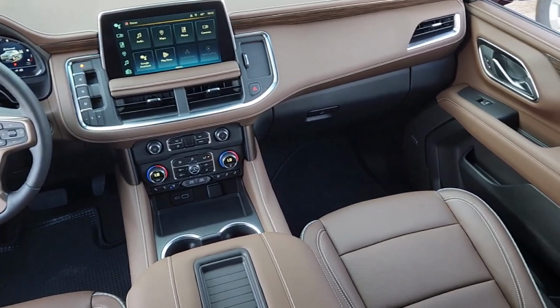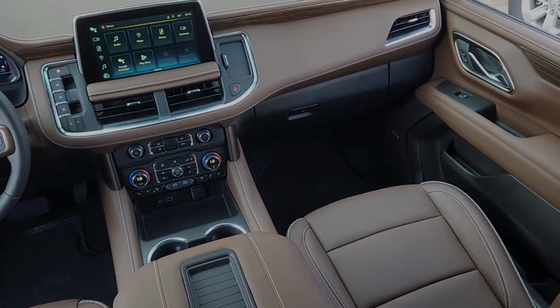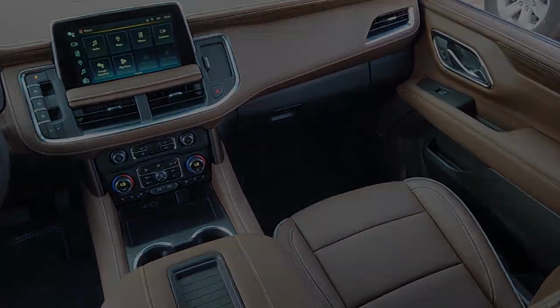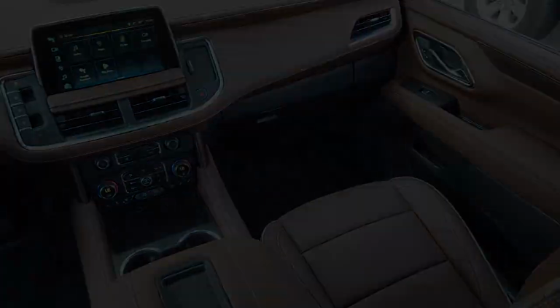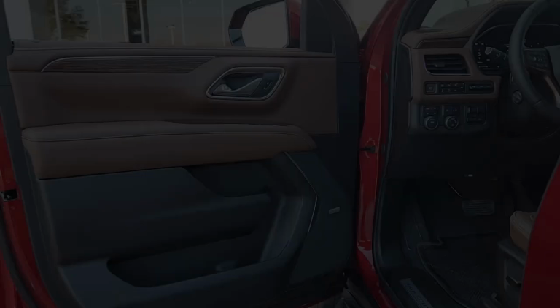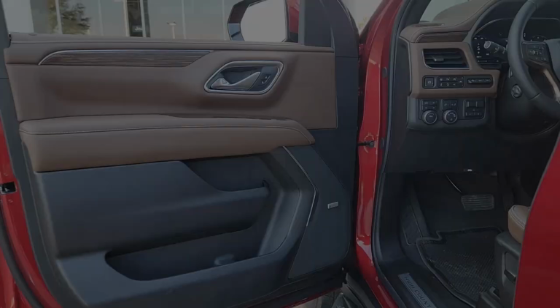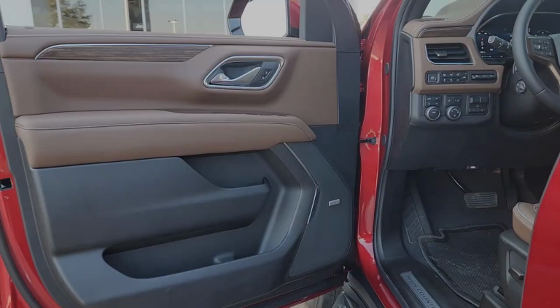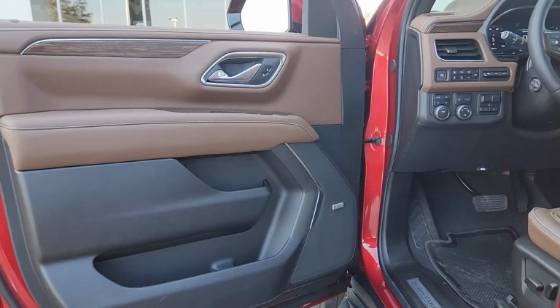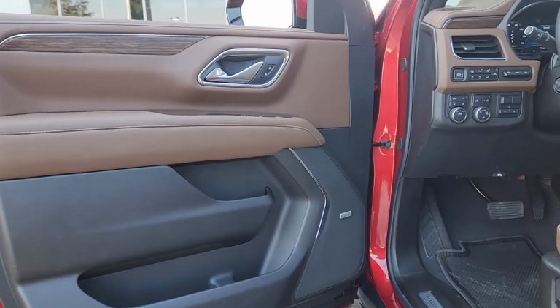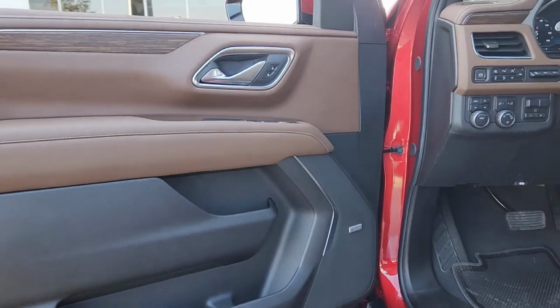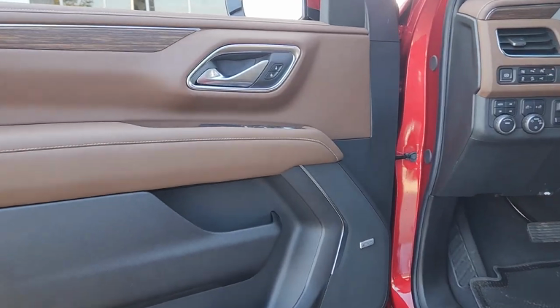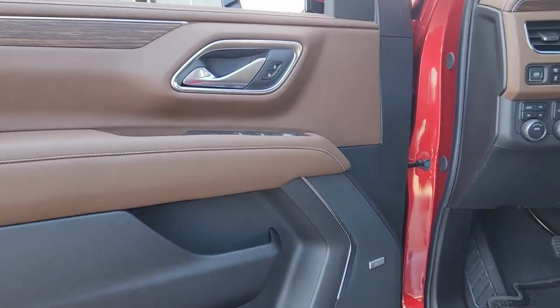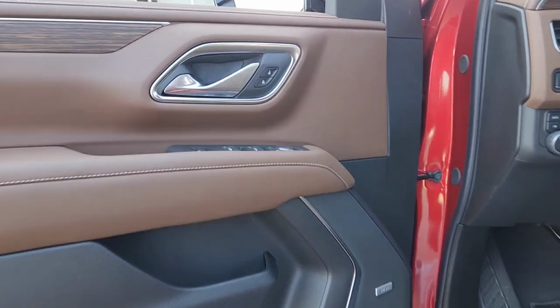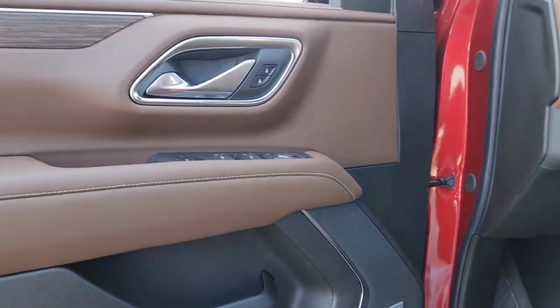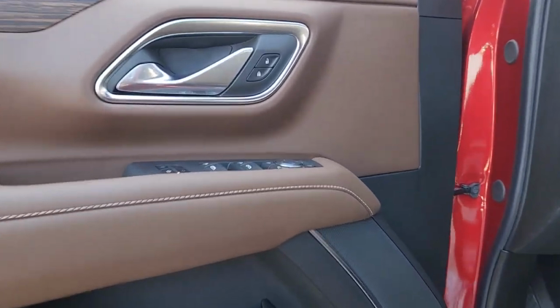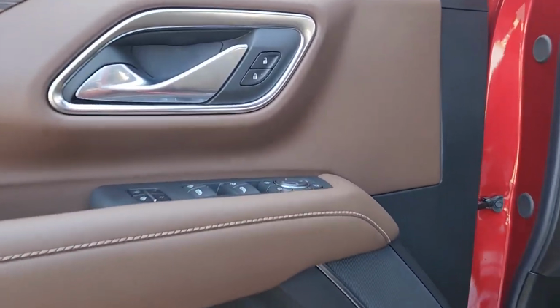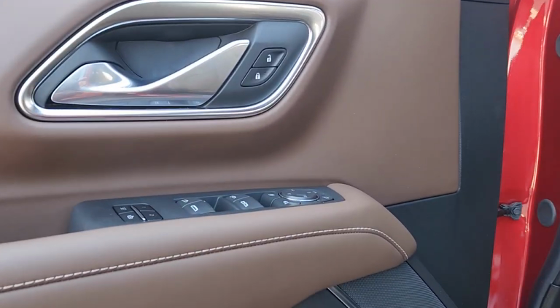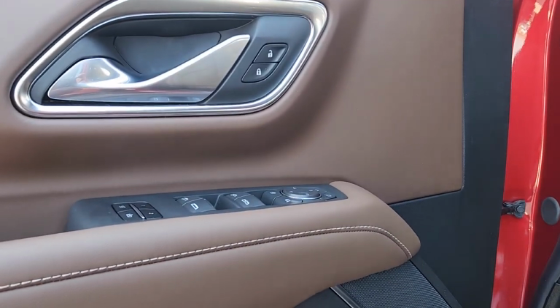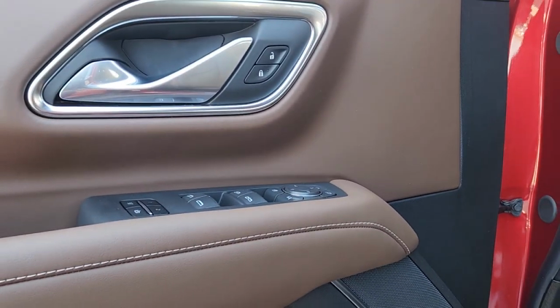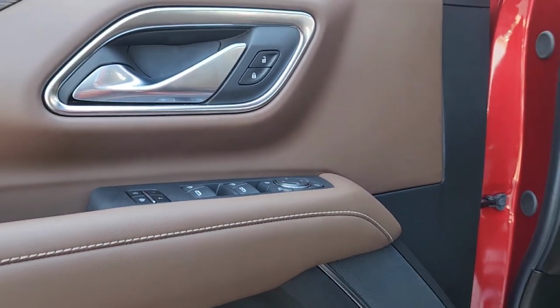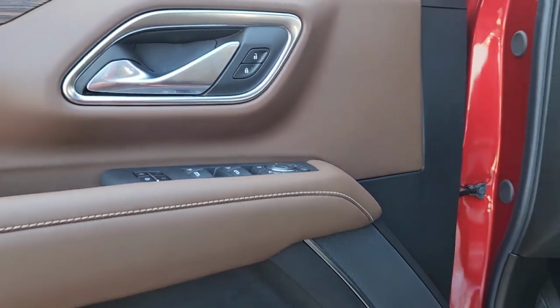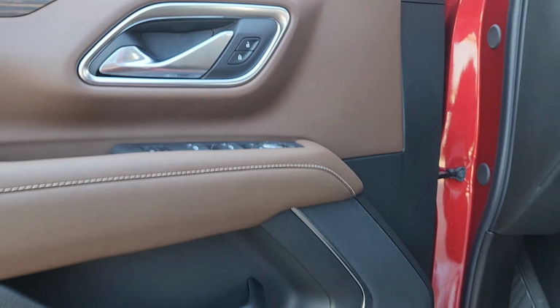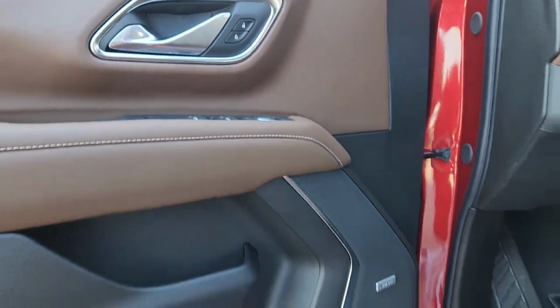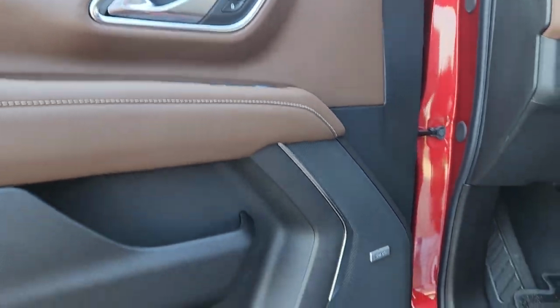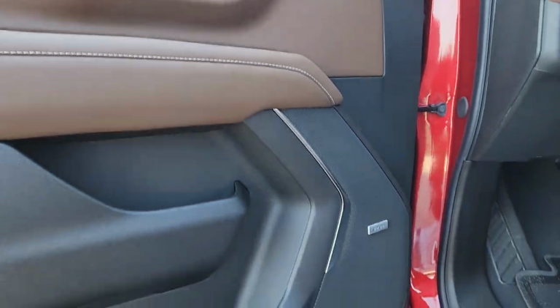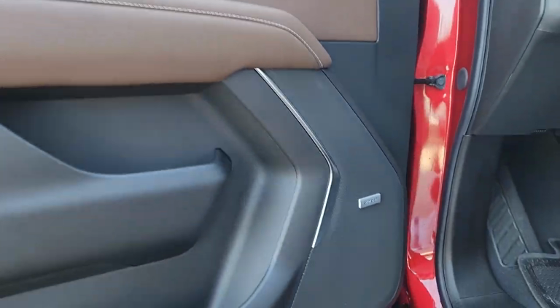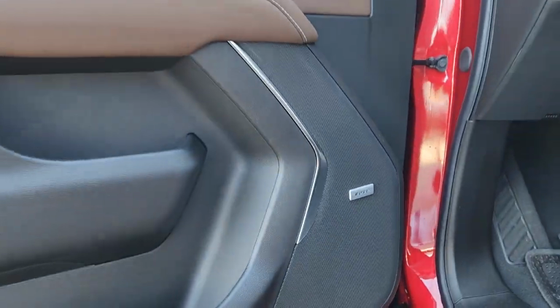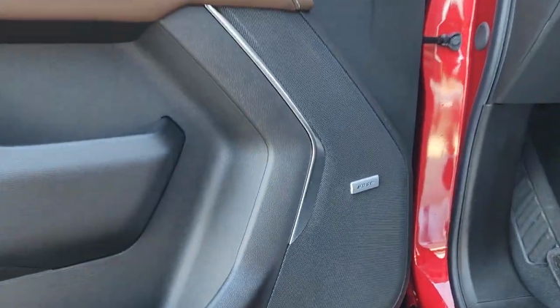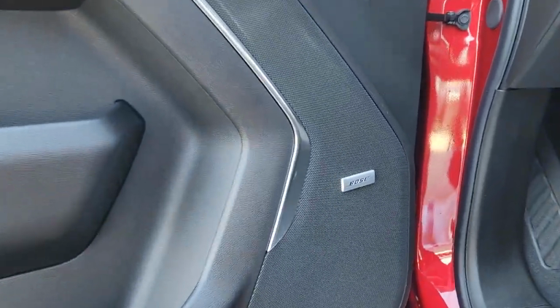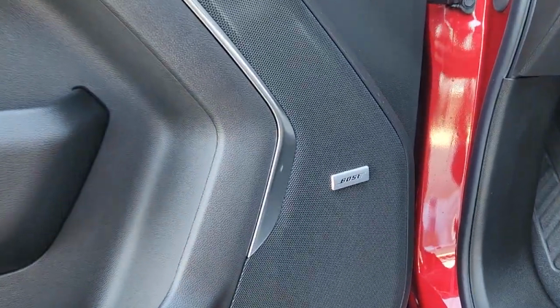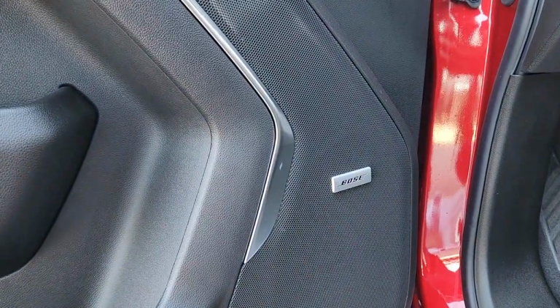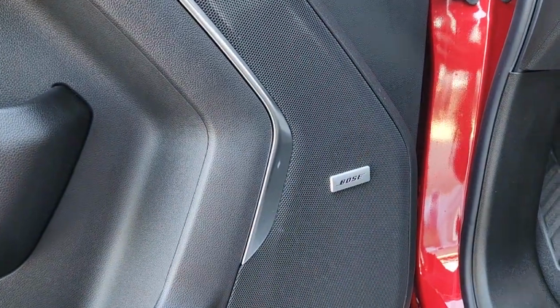Heated steering wheel, Apple CarPlay and Android Auto, head-up display, heated and cooled front seats, wireless charging station.